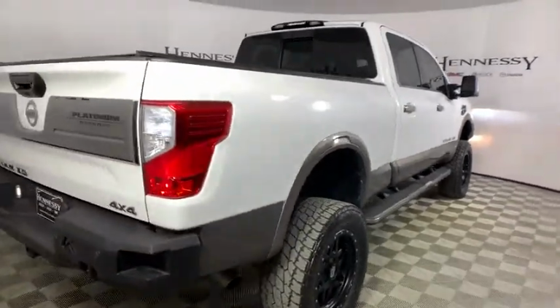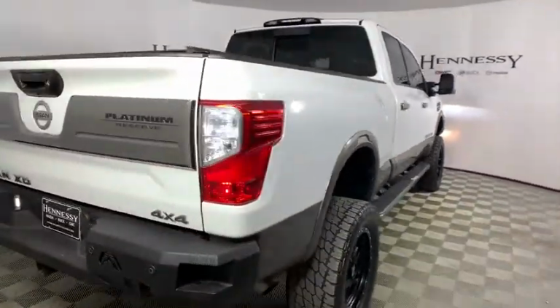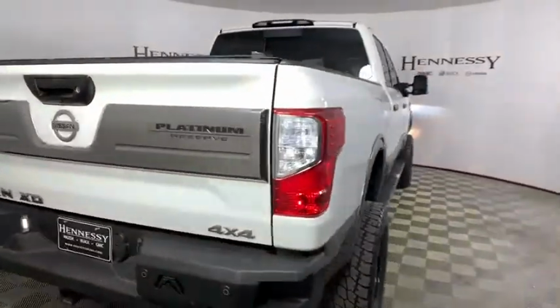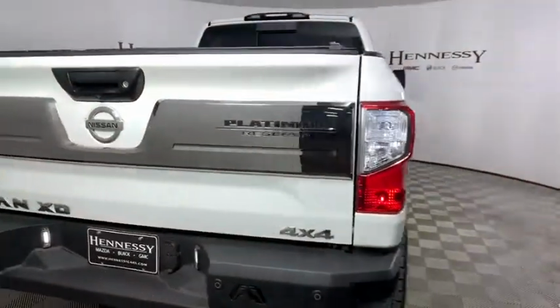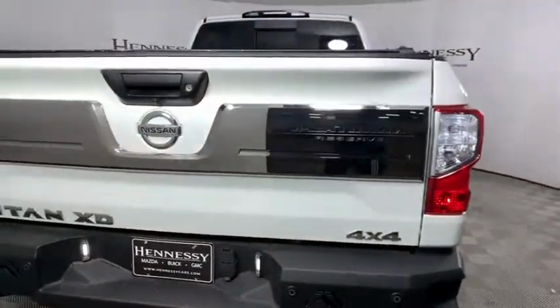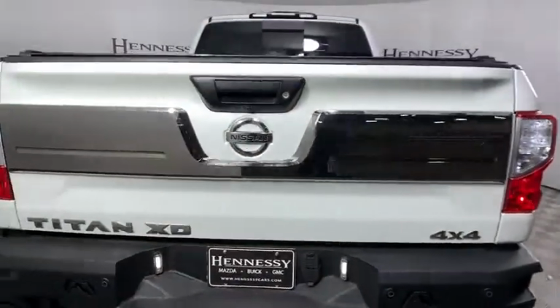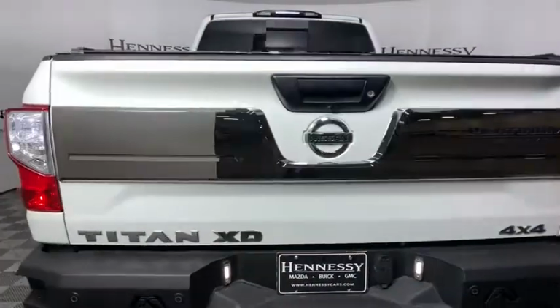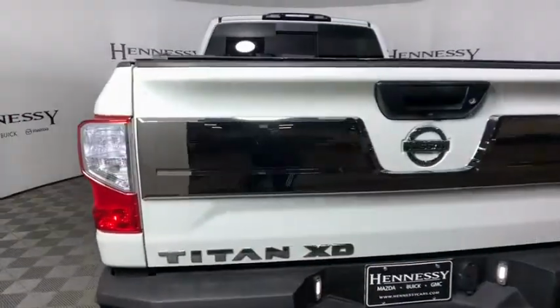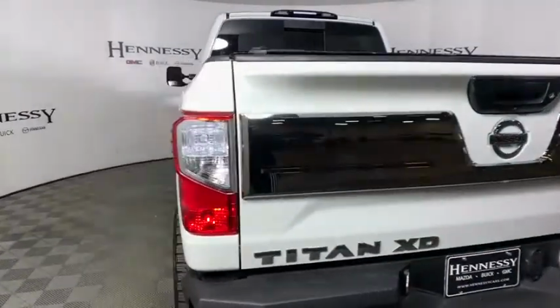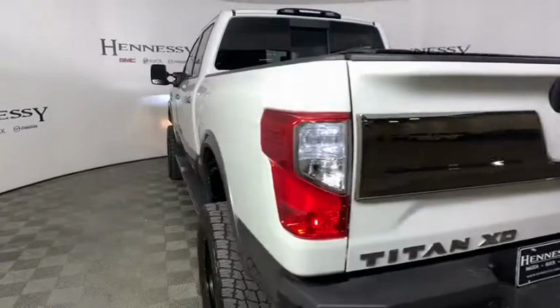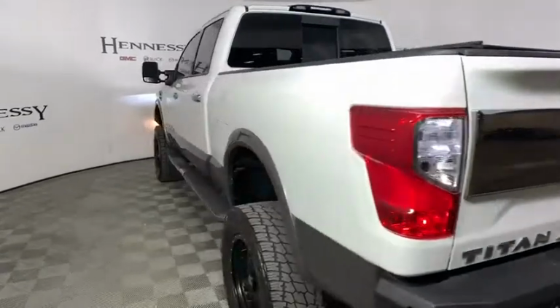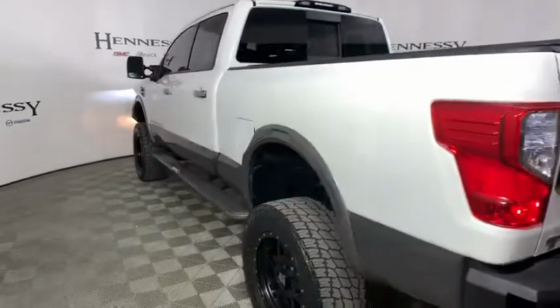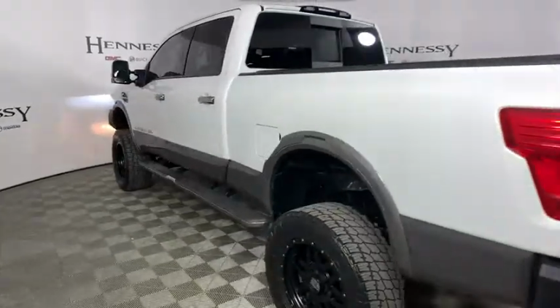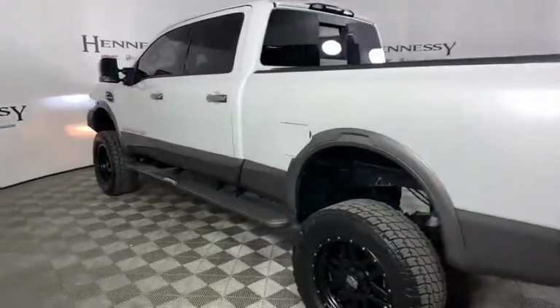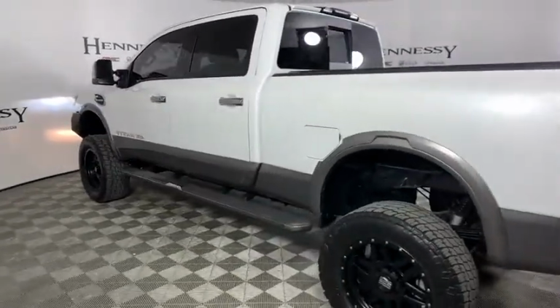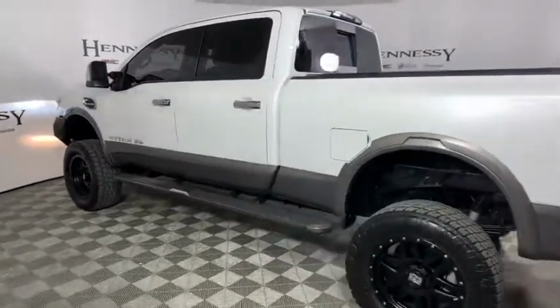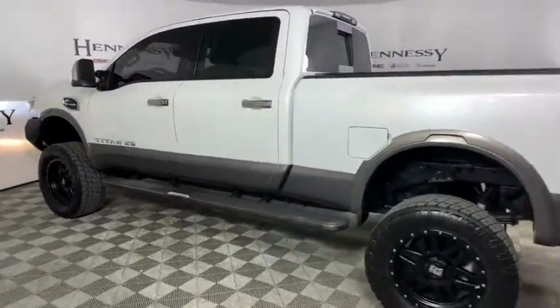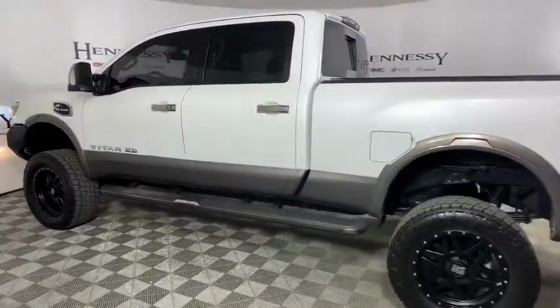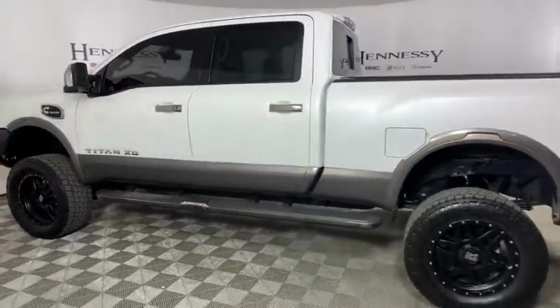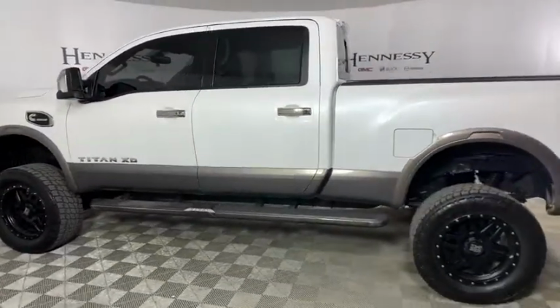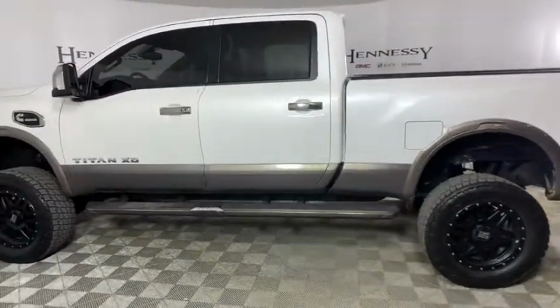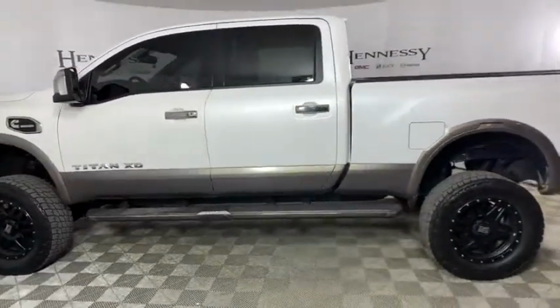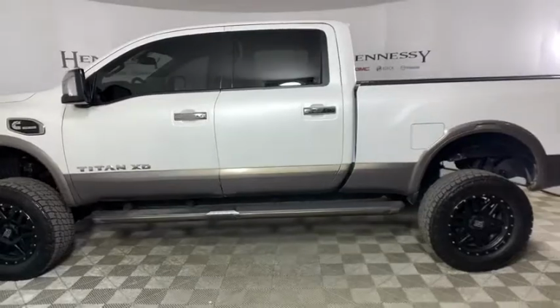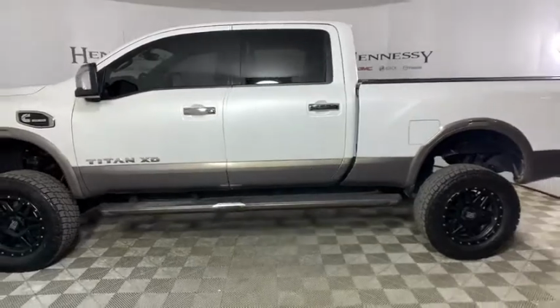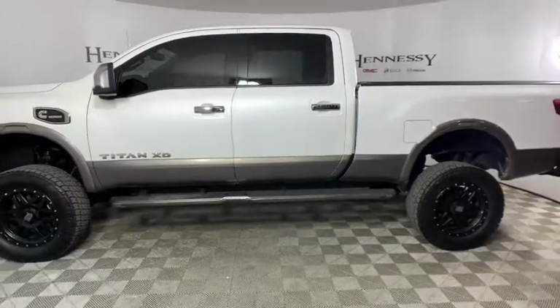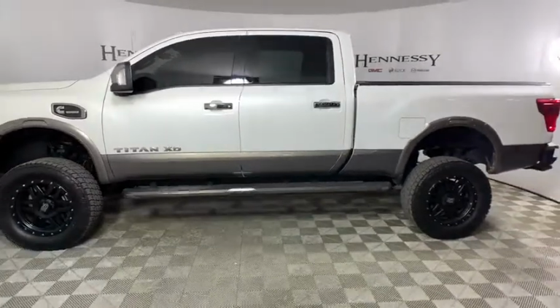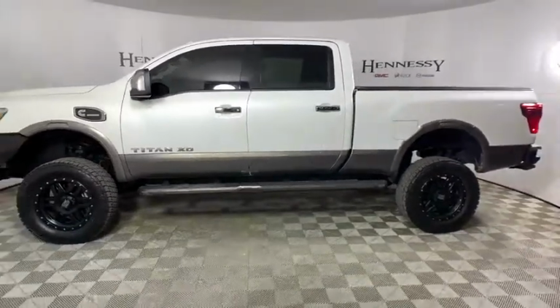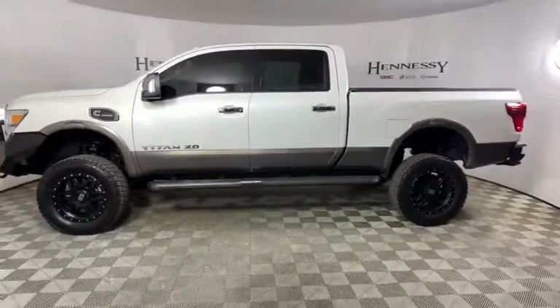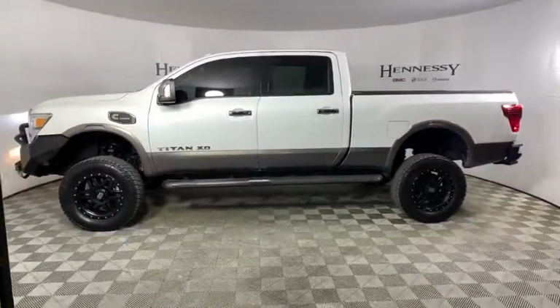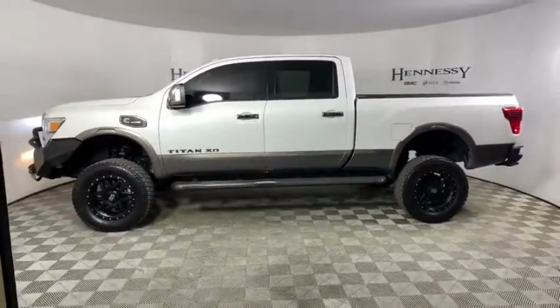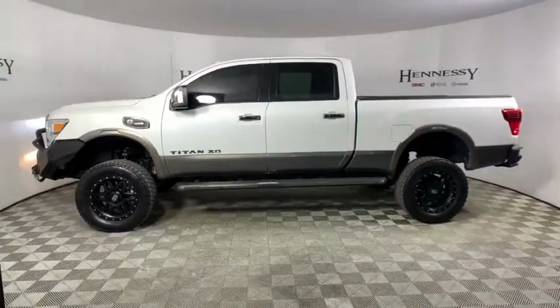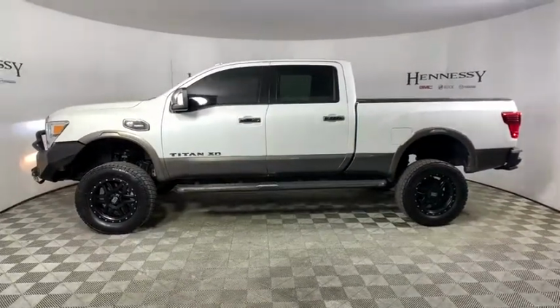This vehicle has less than 65,000 miles. Here are some of this vehicle's great options: traction control, power passenger seat, navigation system, dual airbags, leather-wrapped steering wheel, one owner.